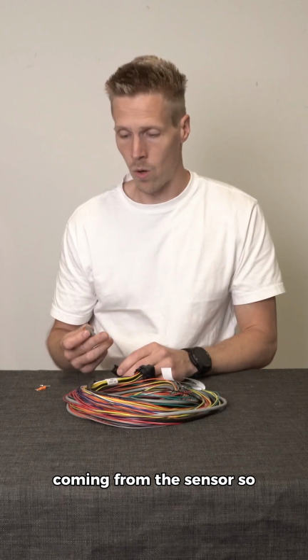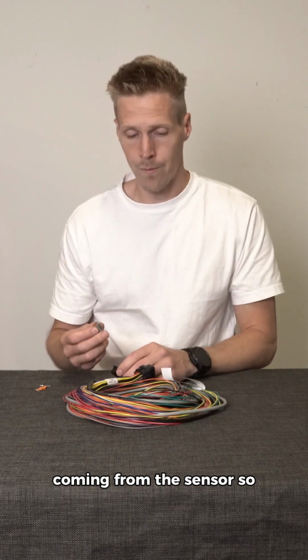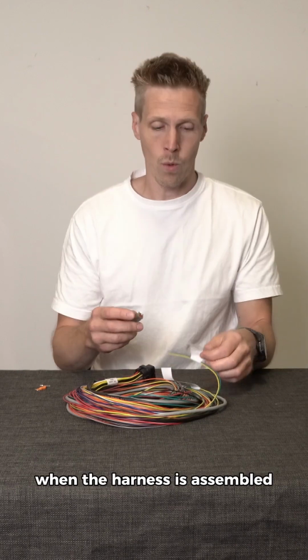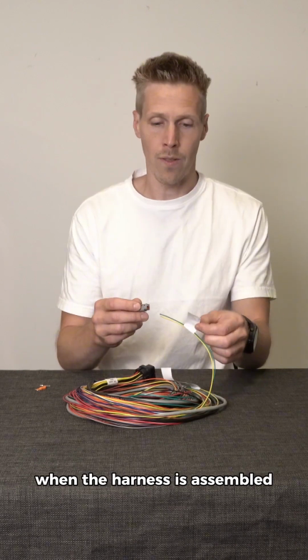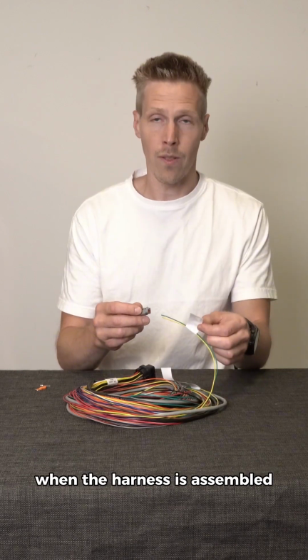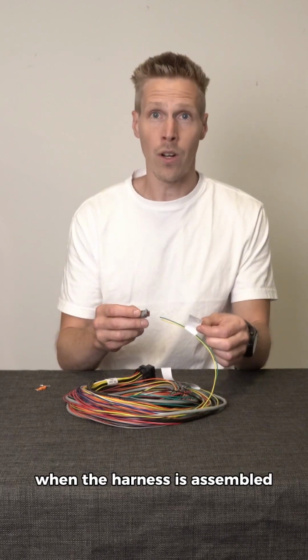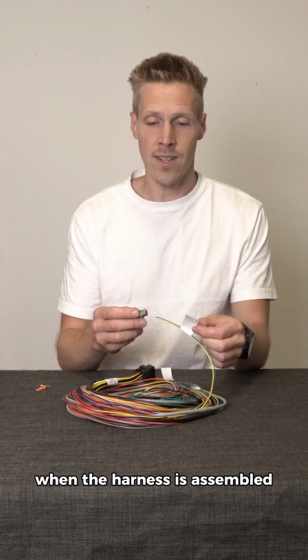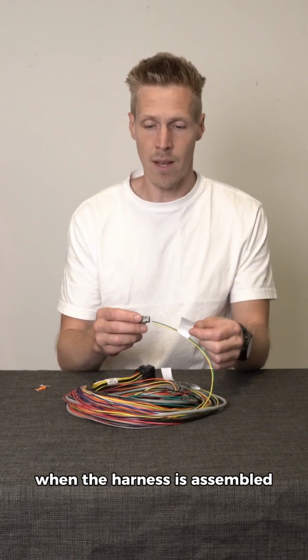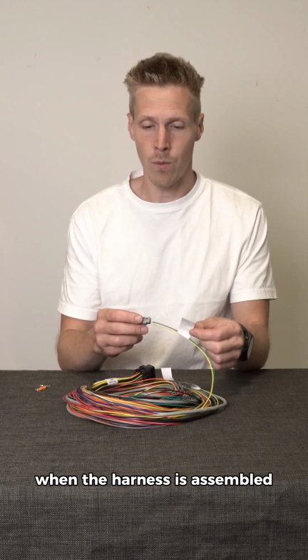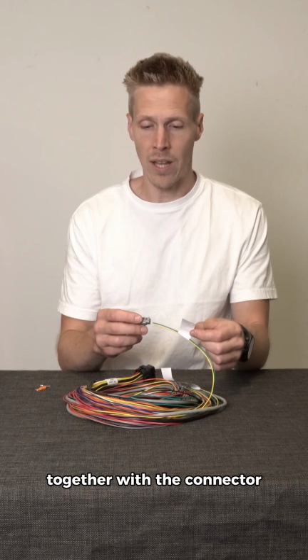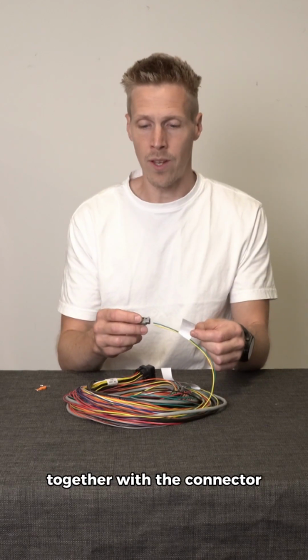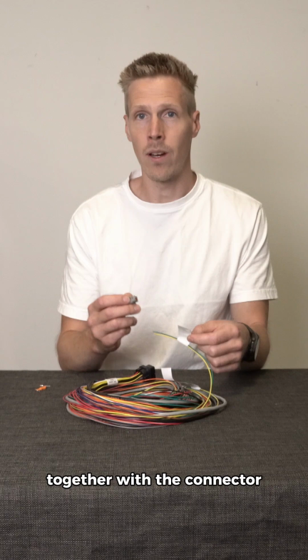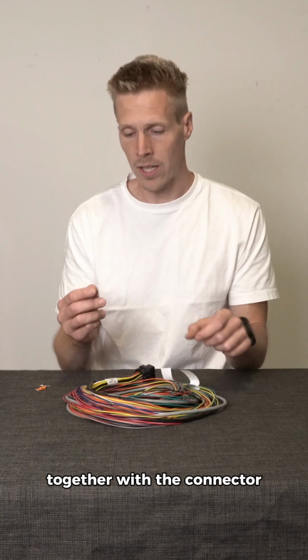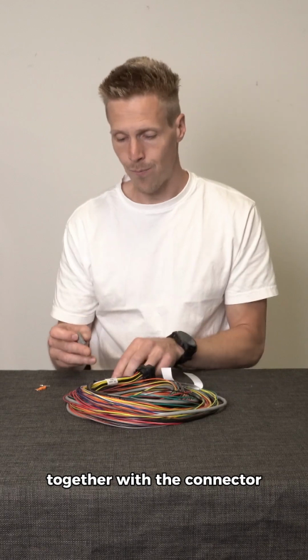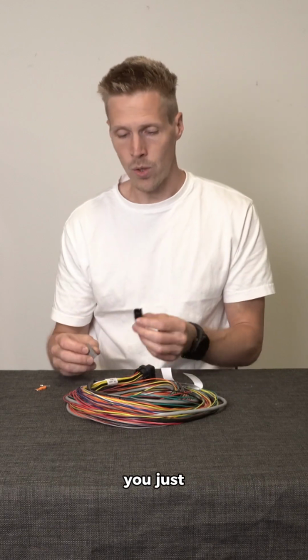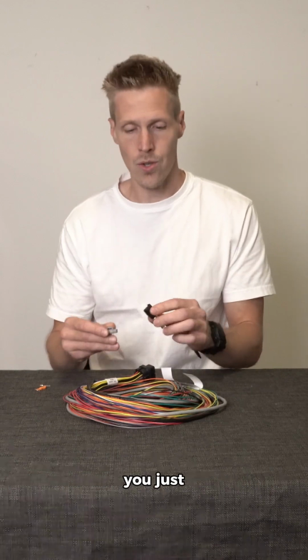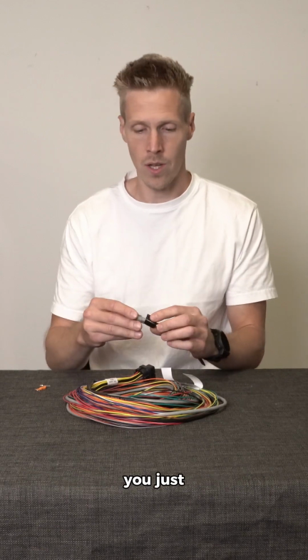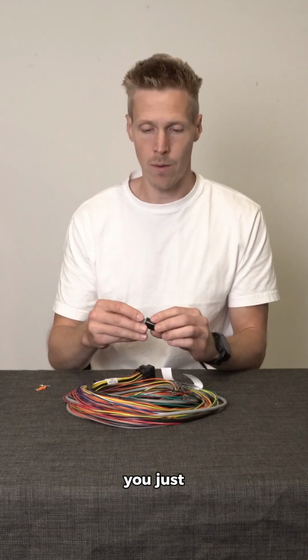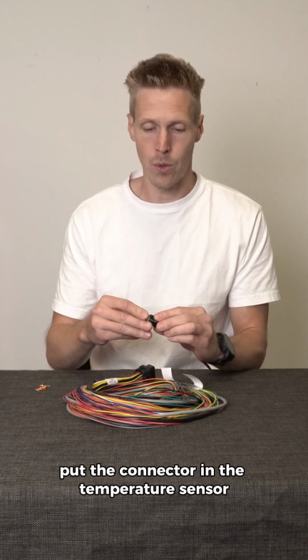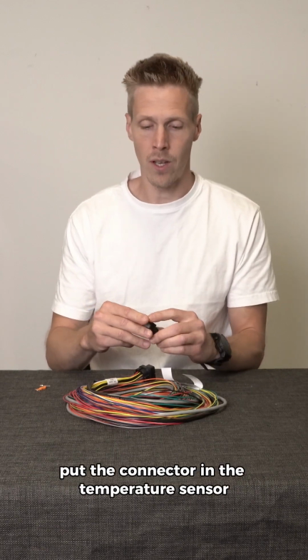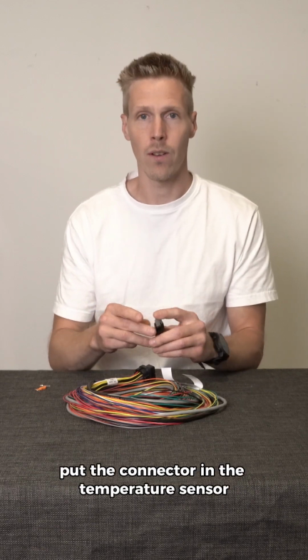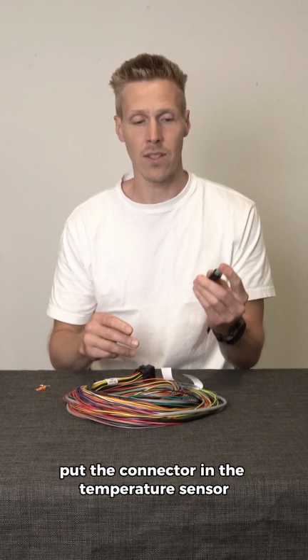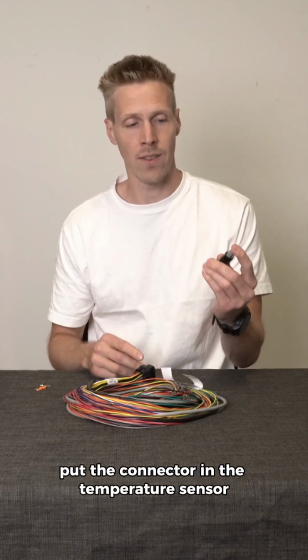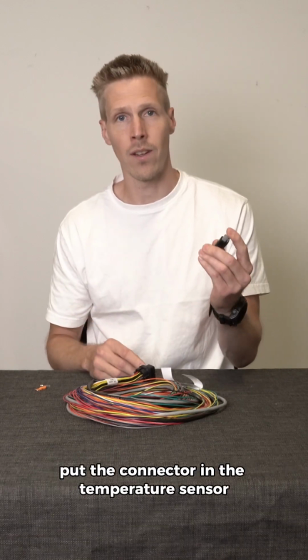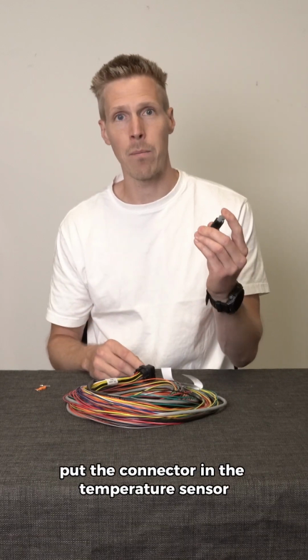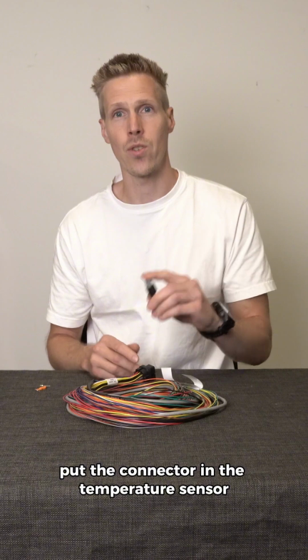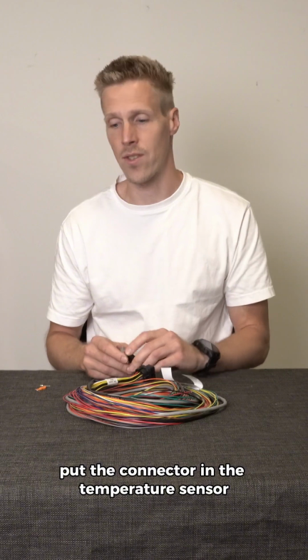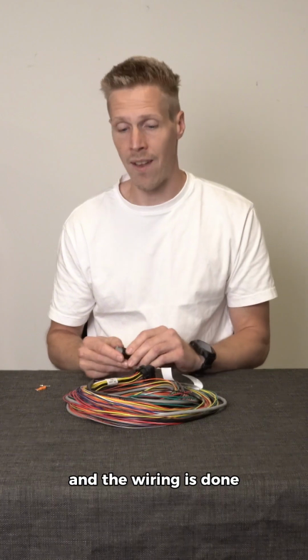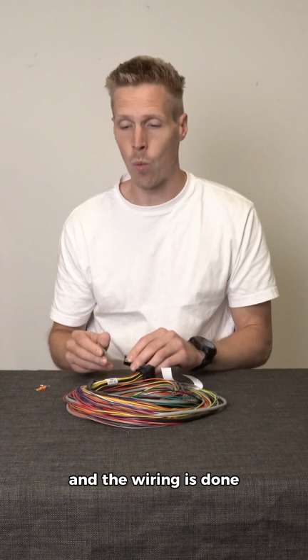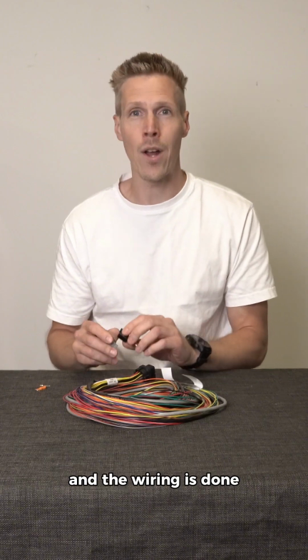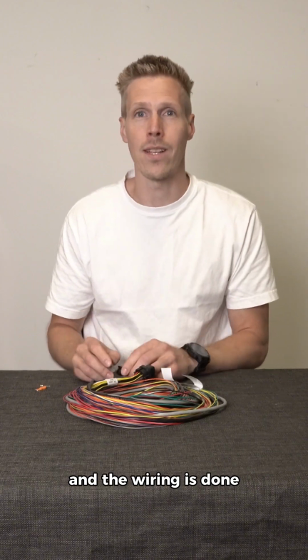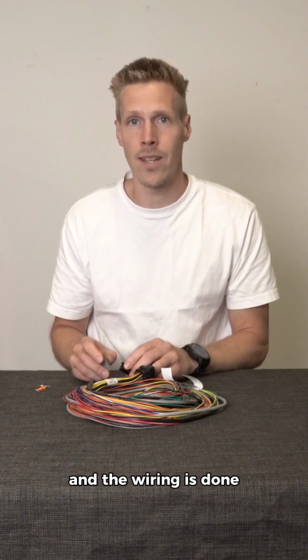When the harness is assembled together with the connector, you just plug the connector into the temperature sensor and the wiring is done.